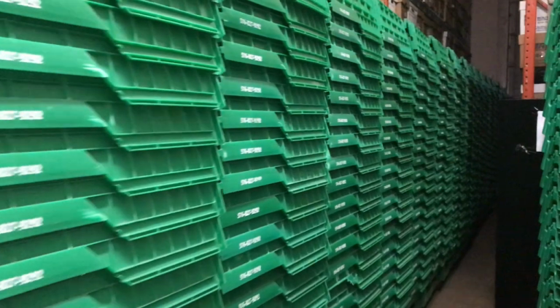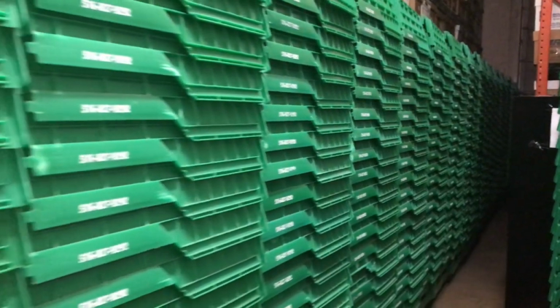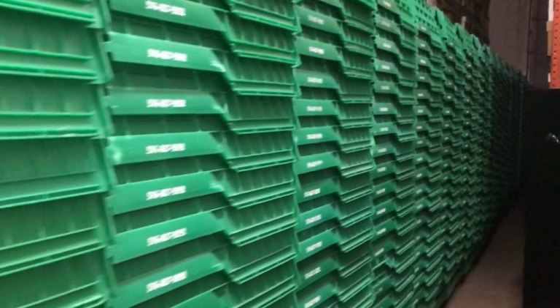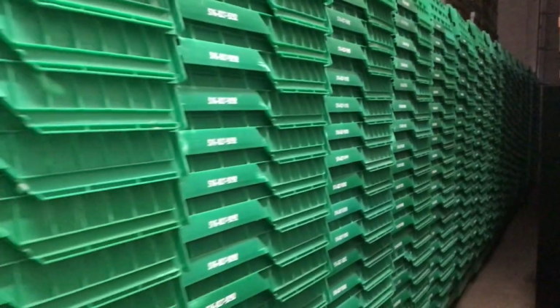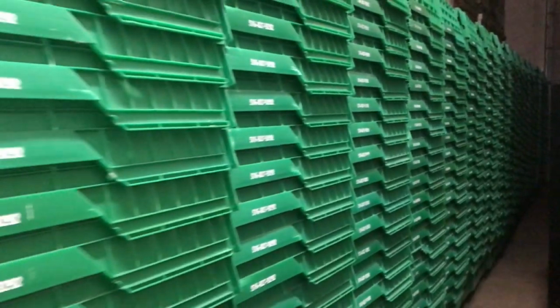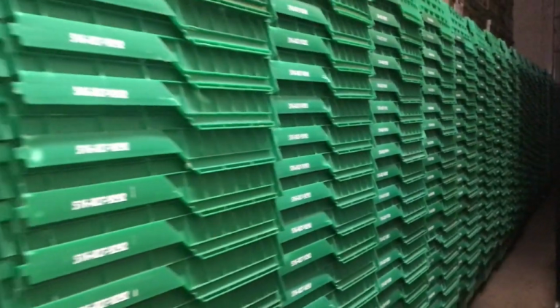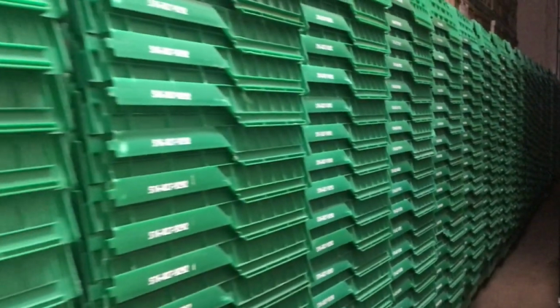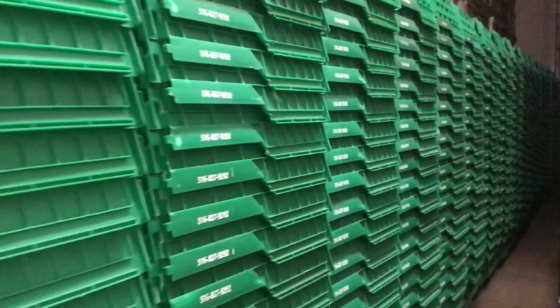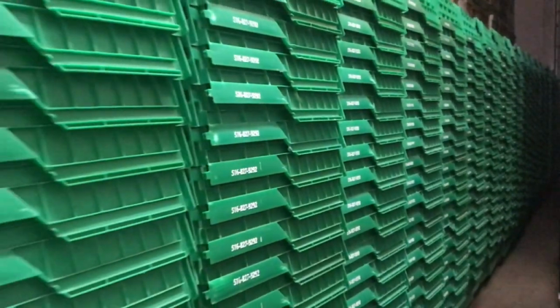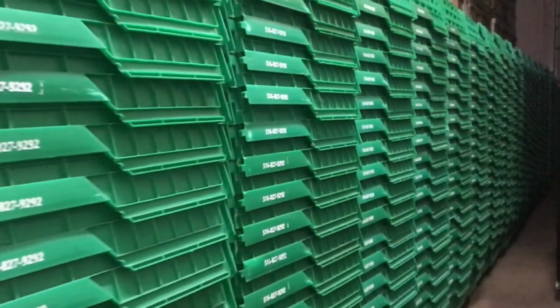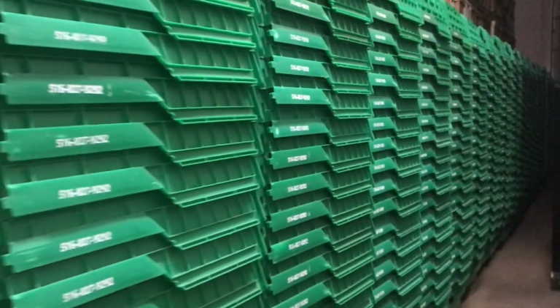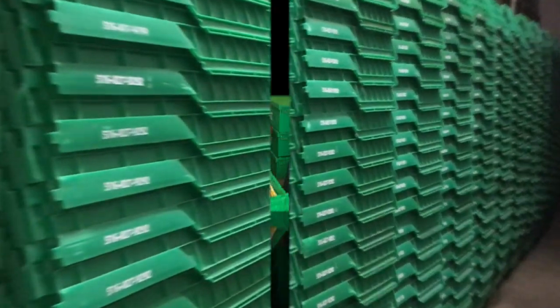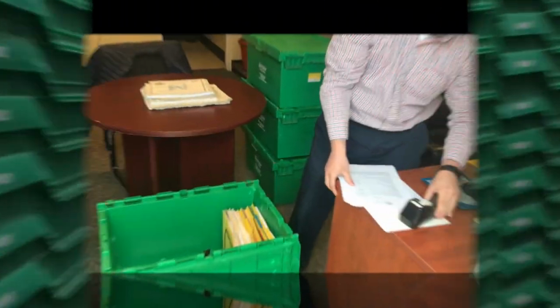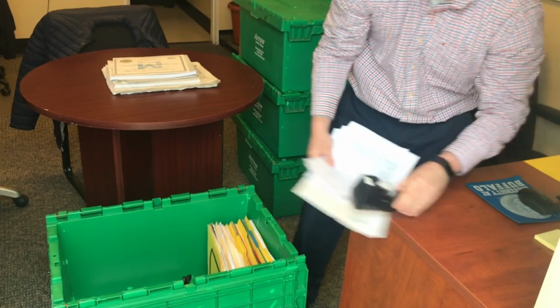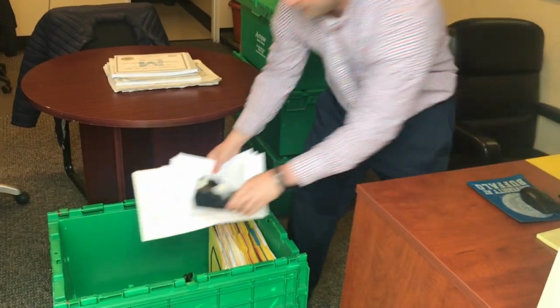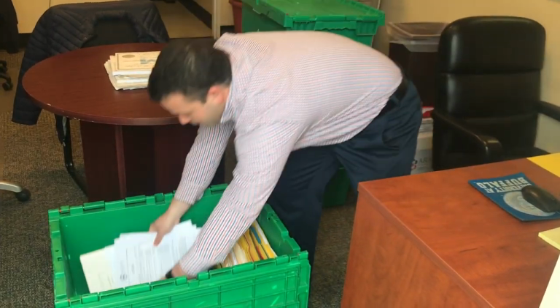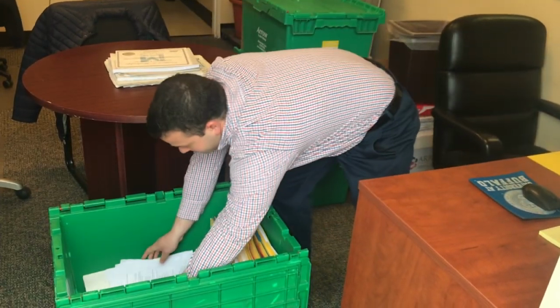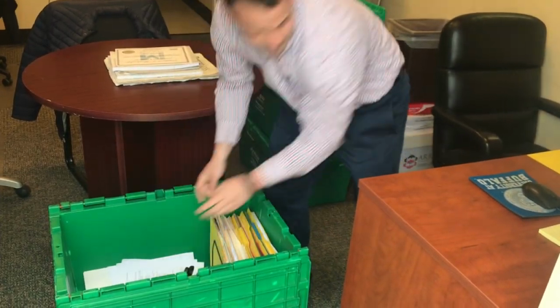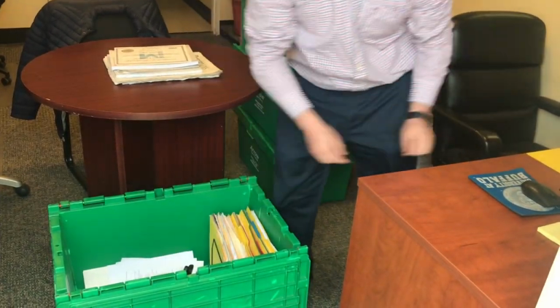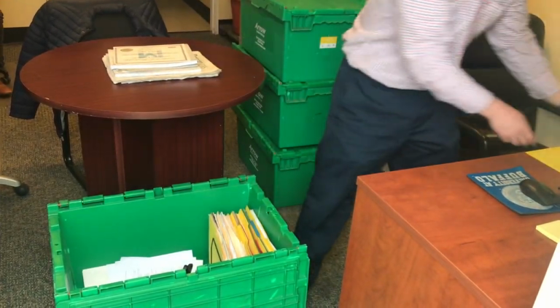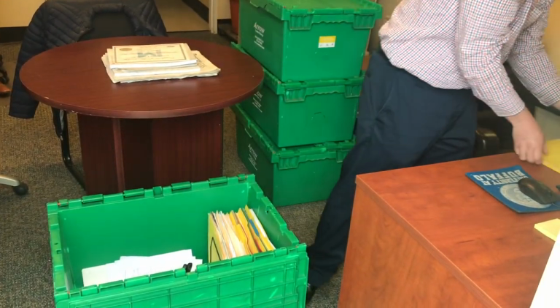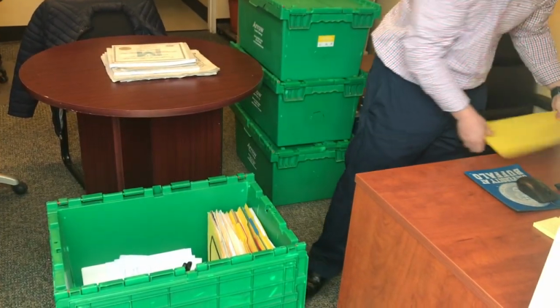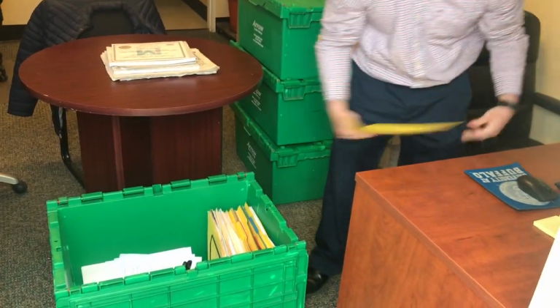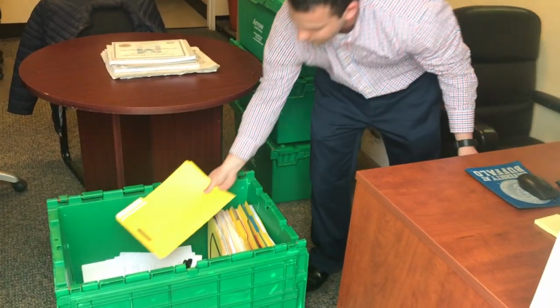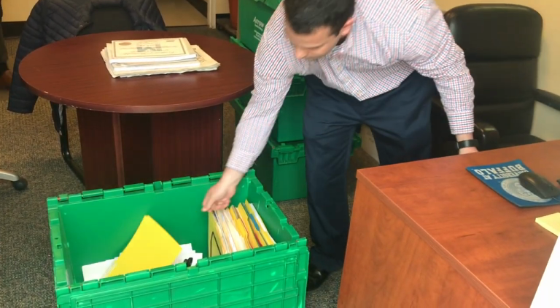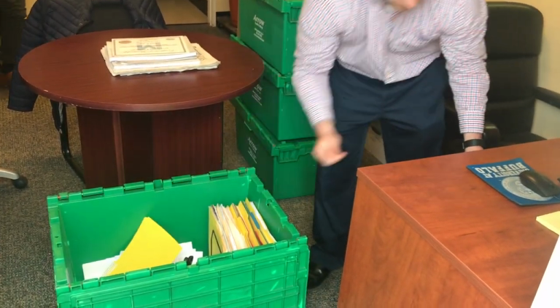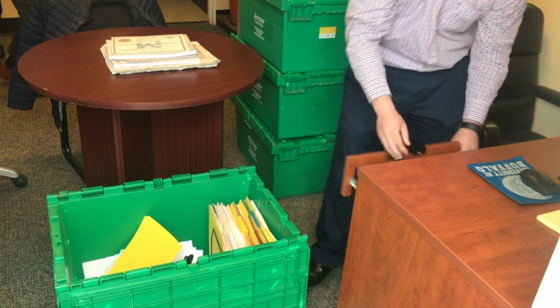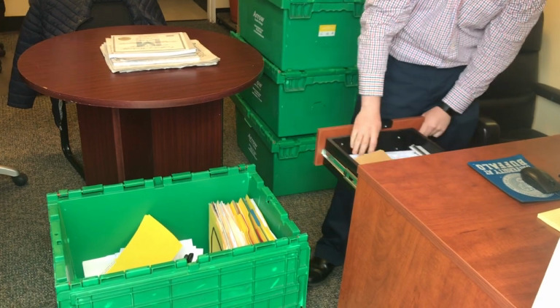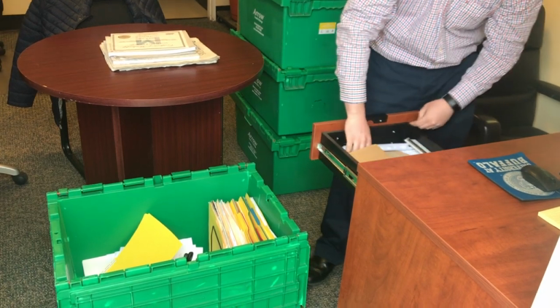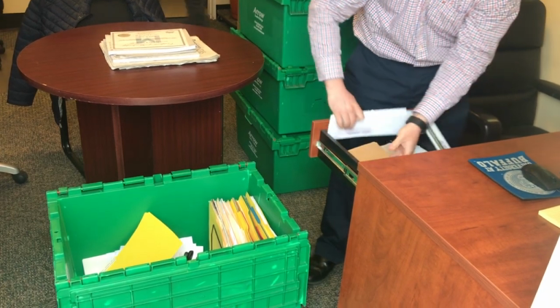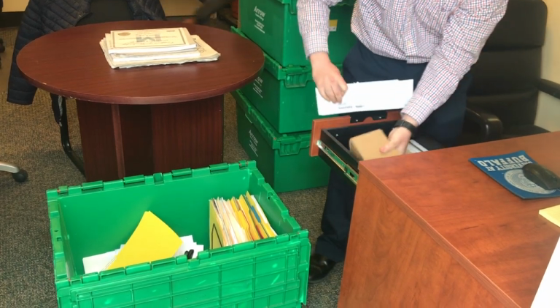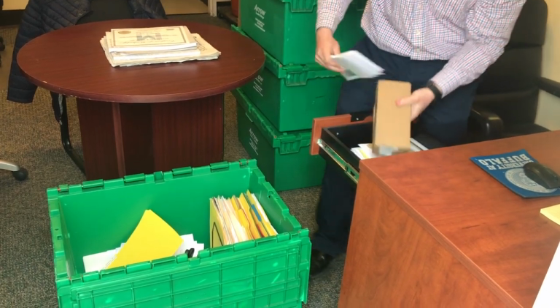Arrow Eco Crates are a great alternative for your packing needs. These crates are specifically designed for an office move. Each one comes with its own crate dolly, eliminating any need for back-breaking labor in the office.